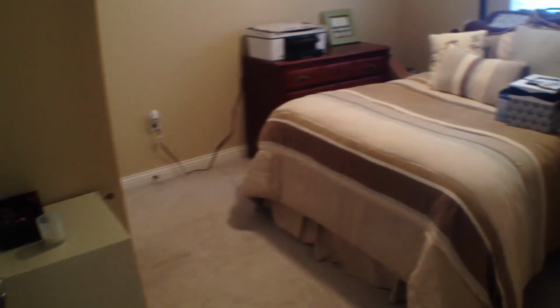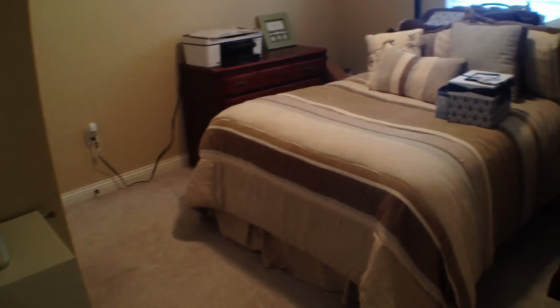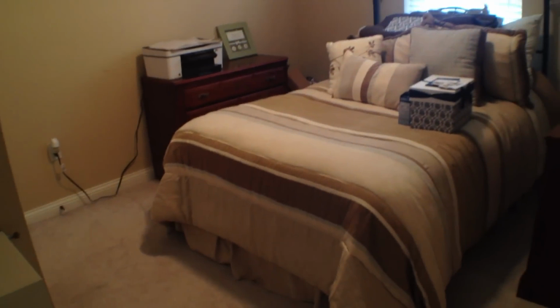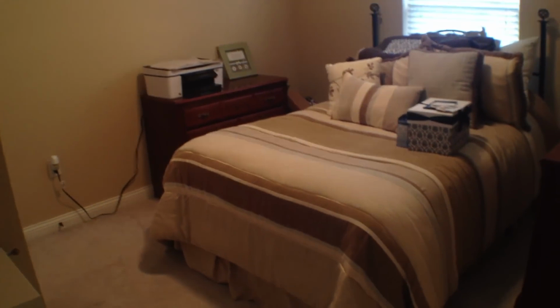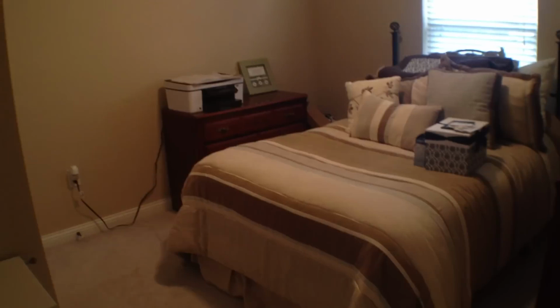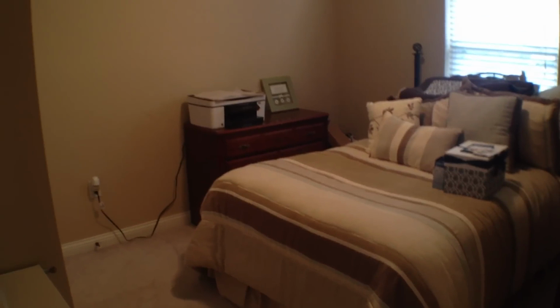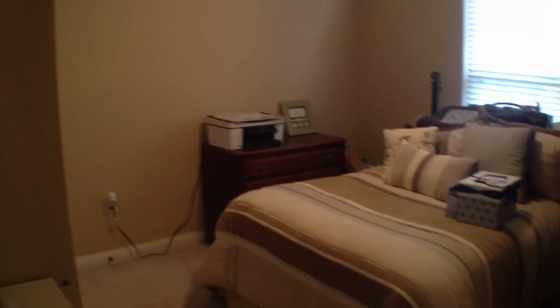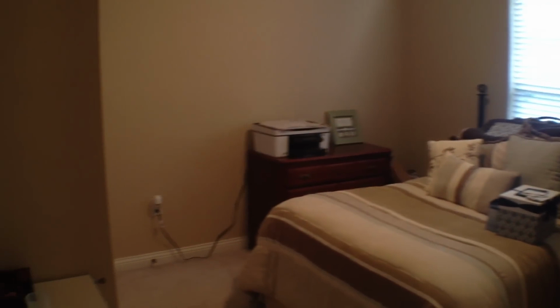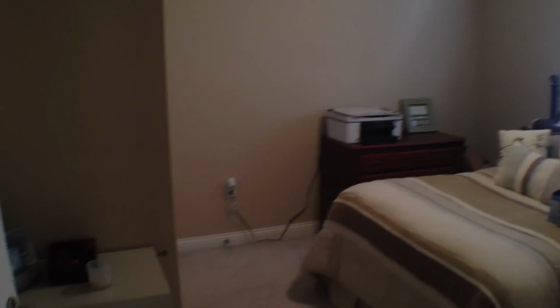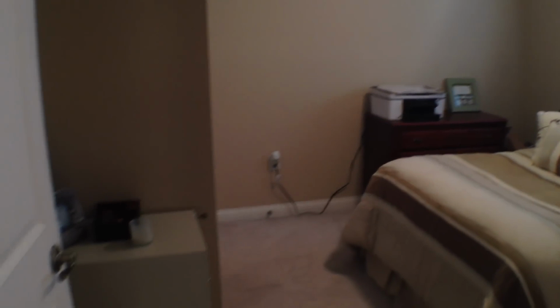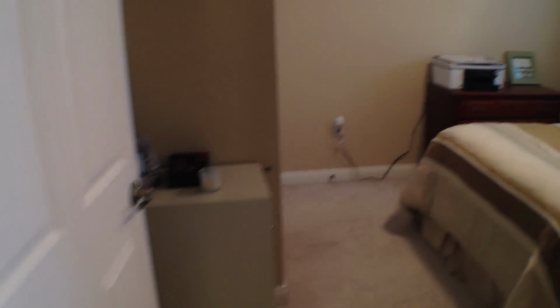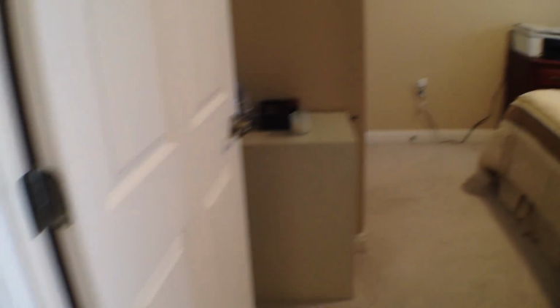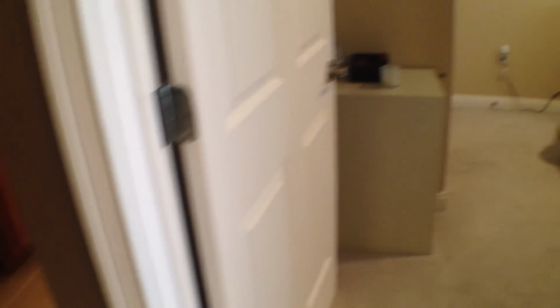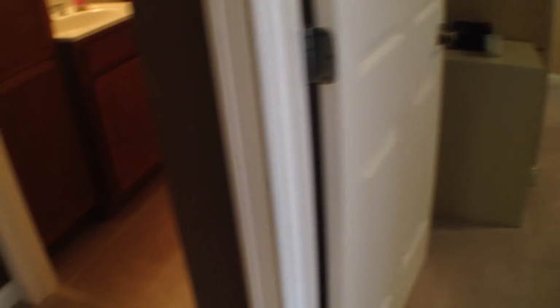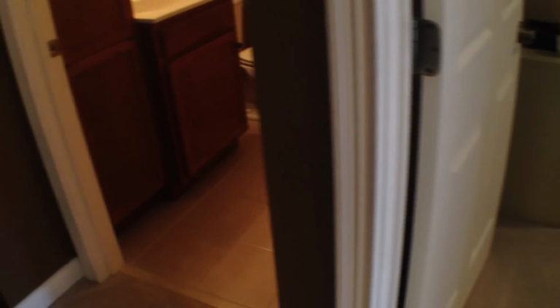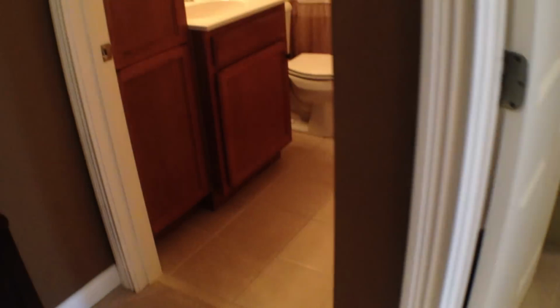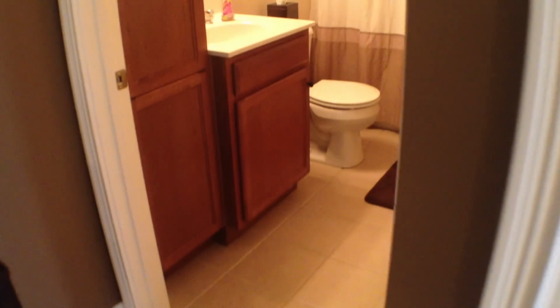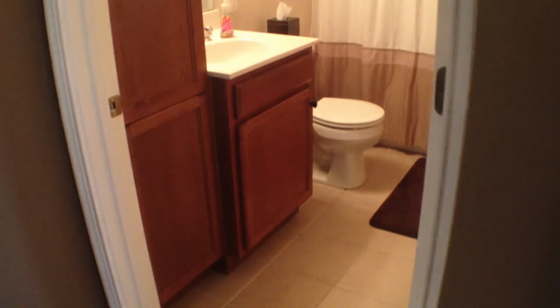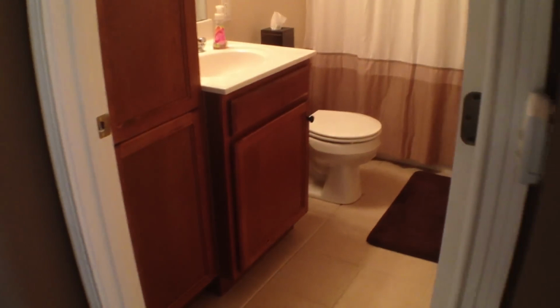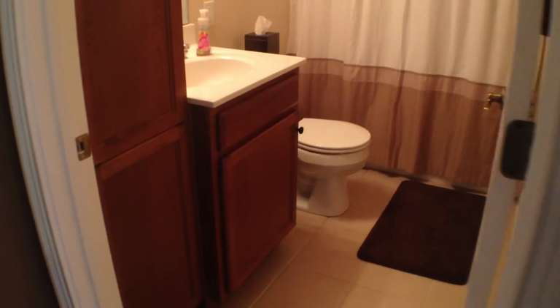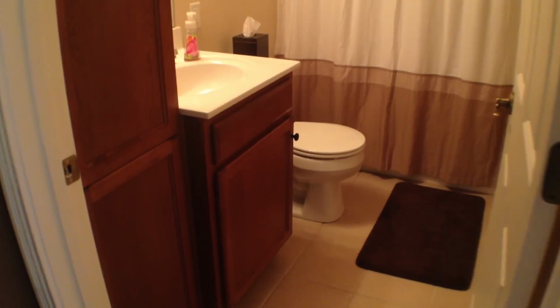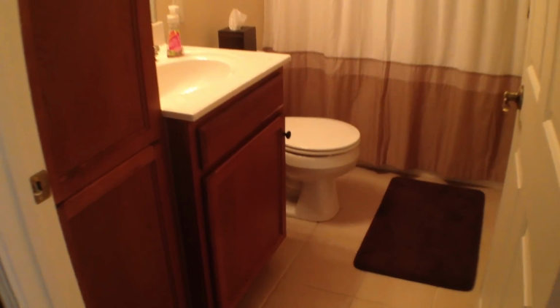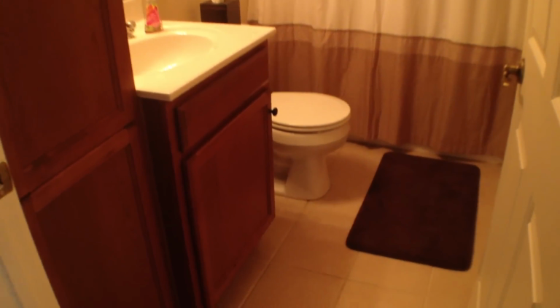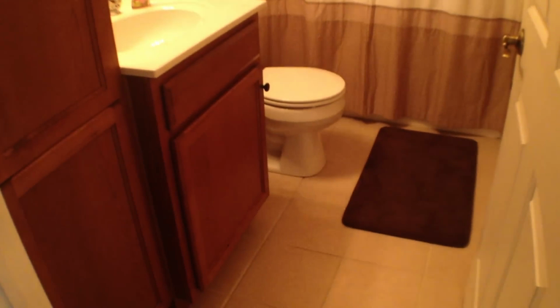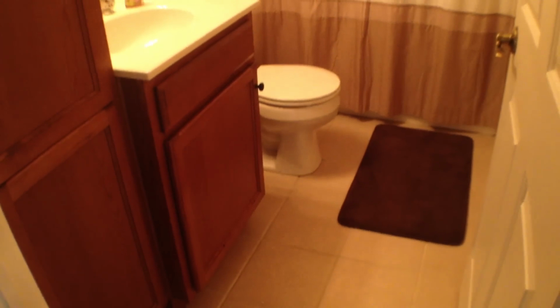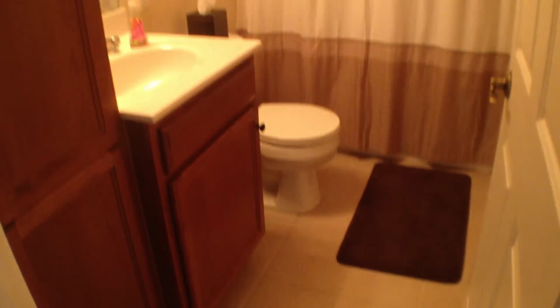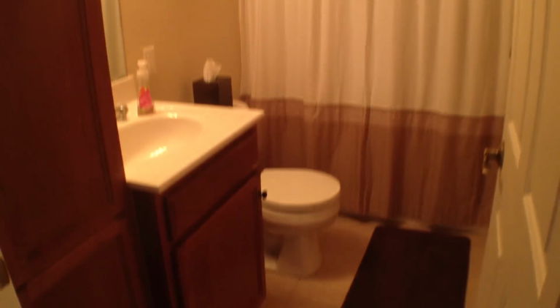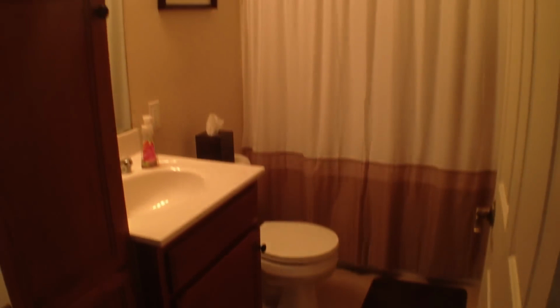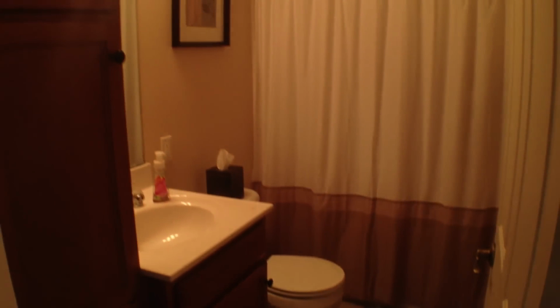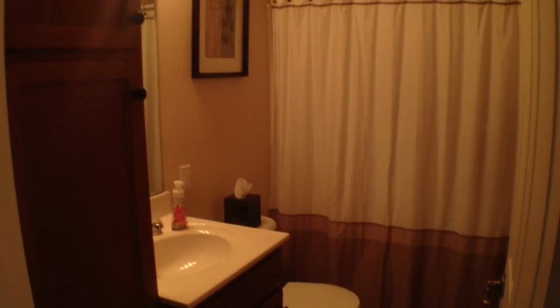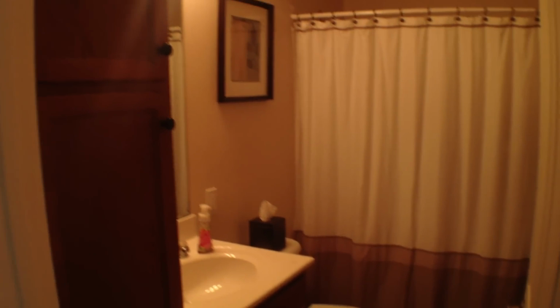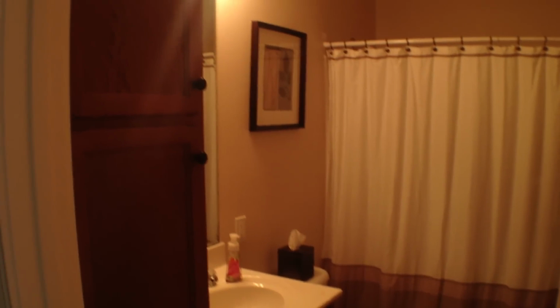Here's the first bedroom — good size. Here's your first hall bath. Lots of cabinetry in here. Check out the tall pantry cabinet. It also has tiled floors.